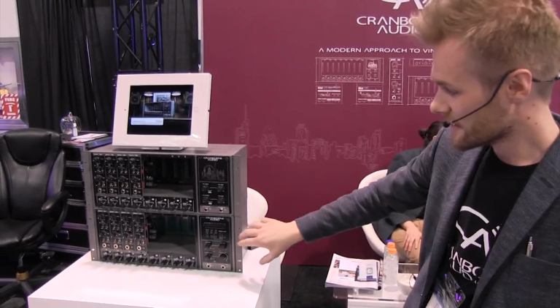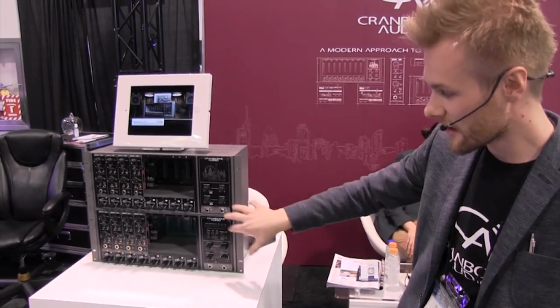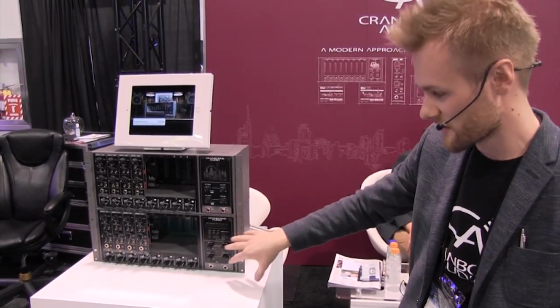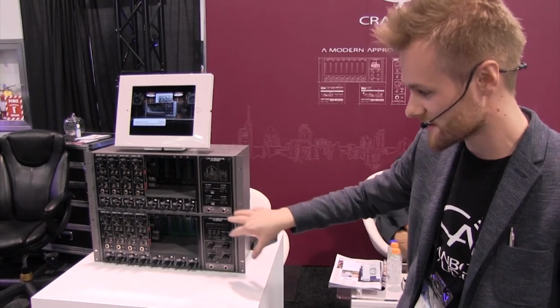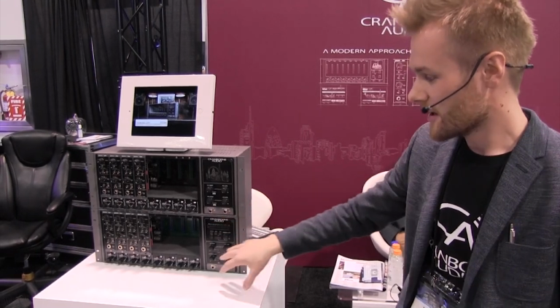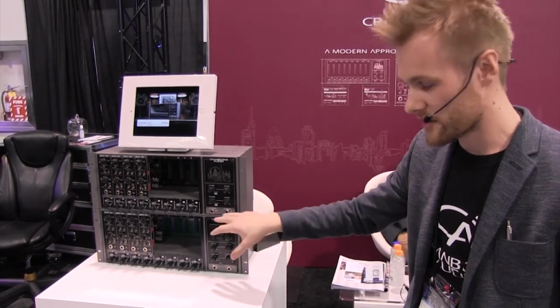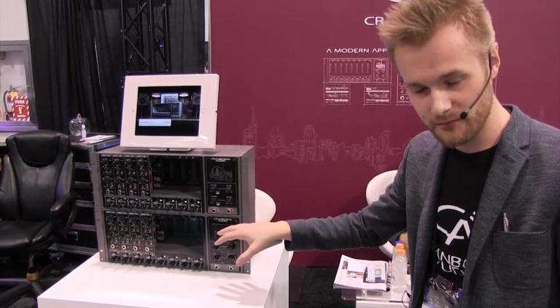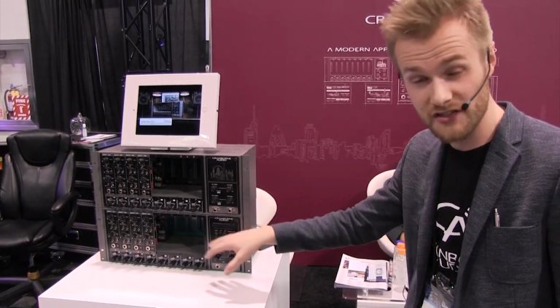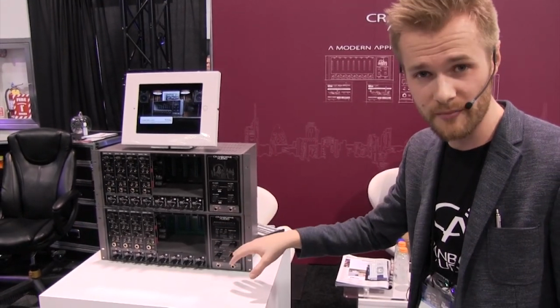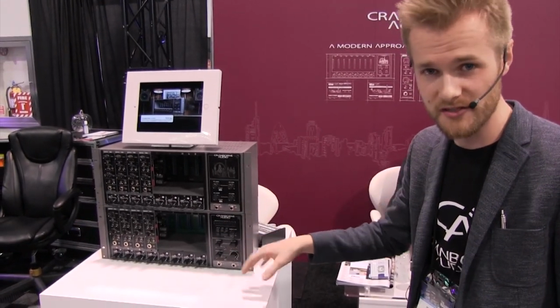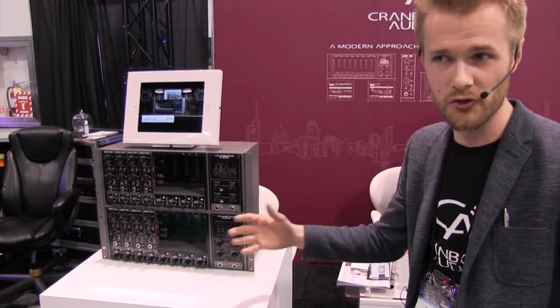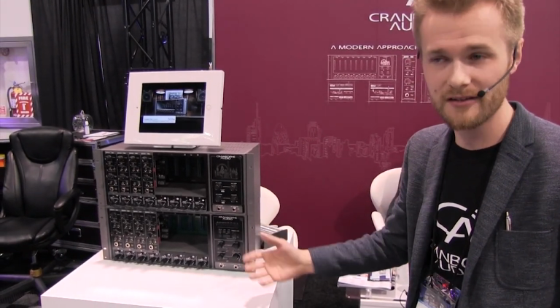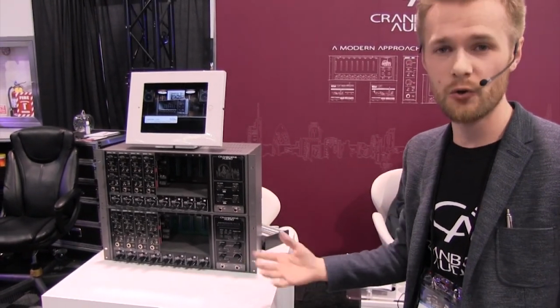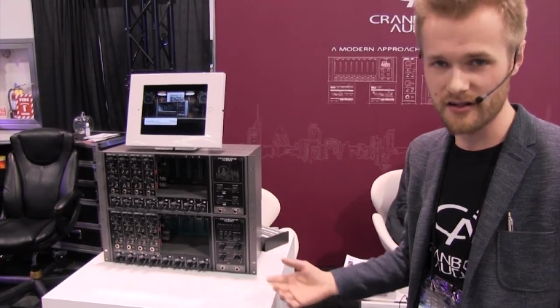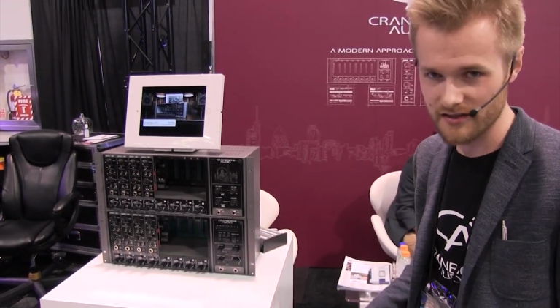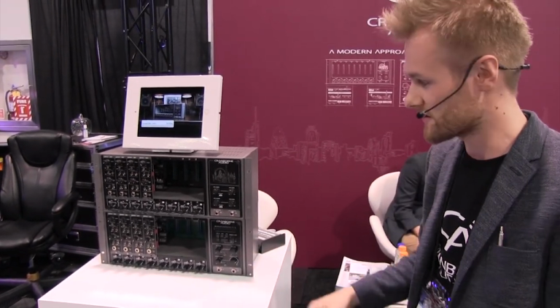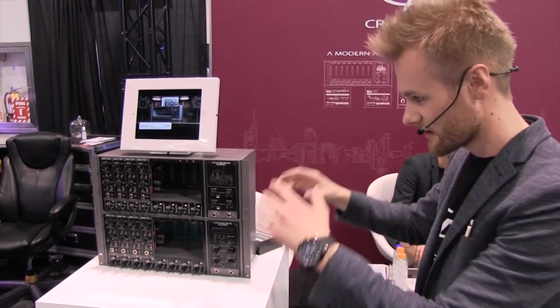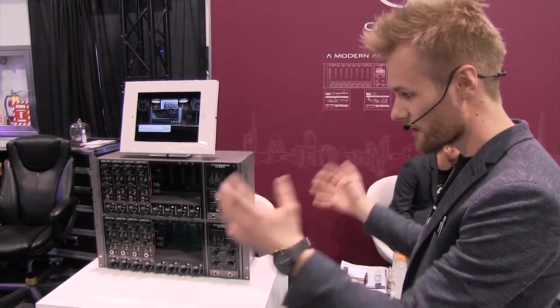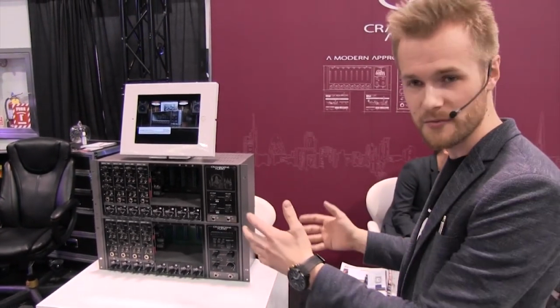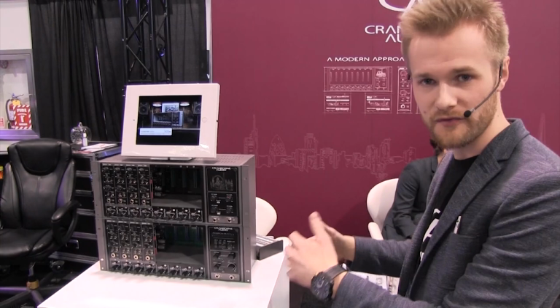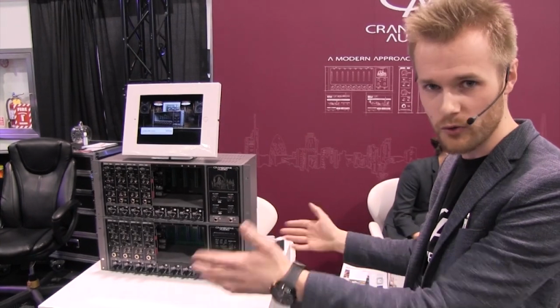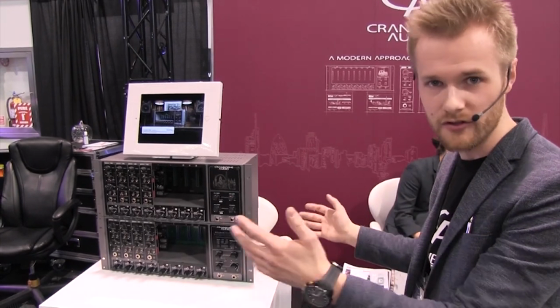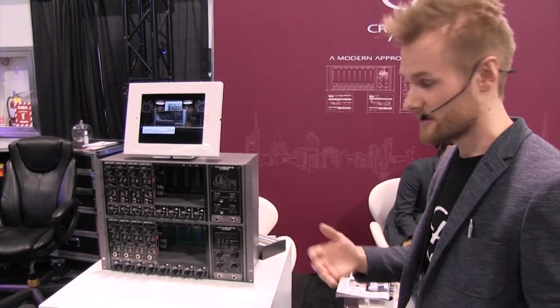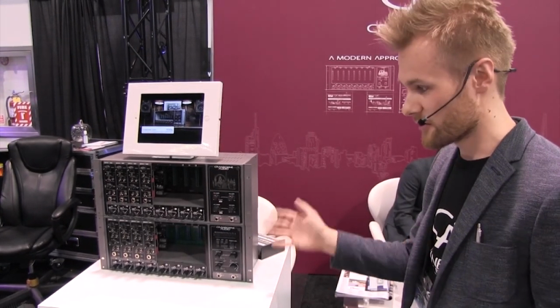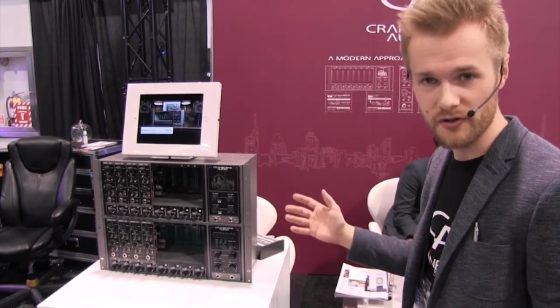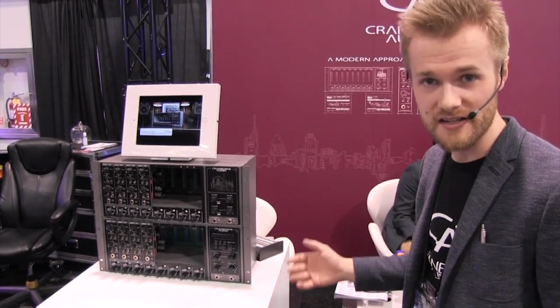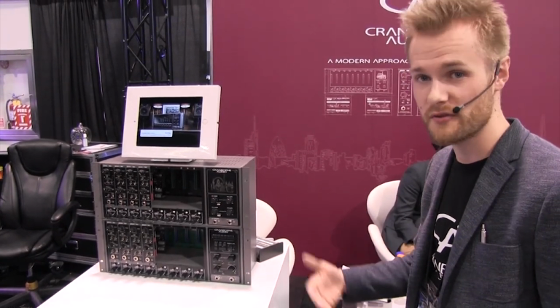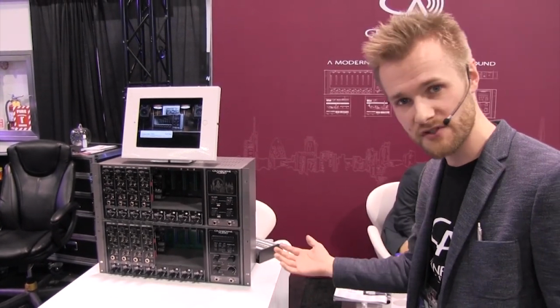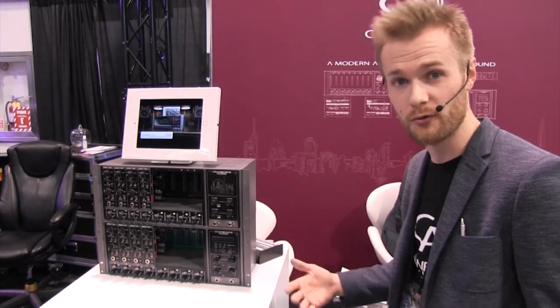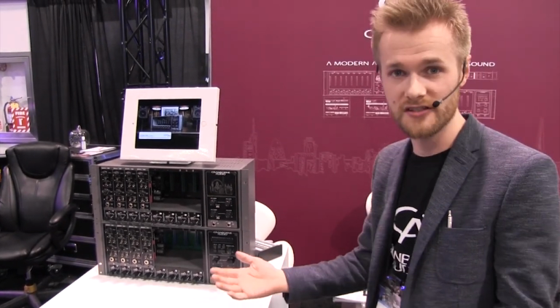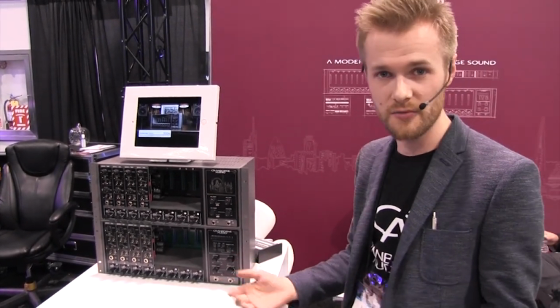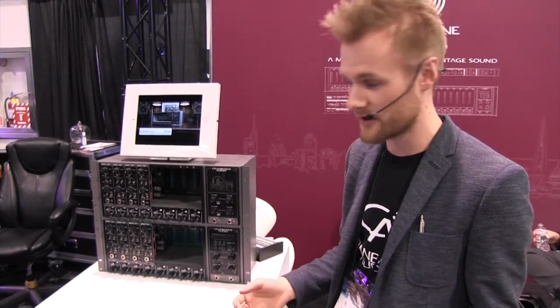This unit also has a monitor controller built-in with talkback, all that kind of good stuff. So it's a one-stop shop for all of your recording needs, whether it's portable or in your home studio.